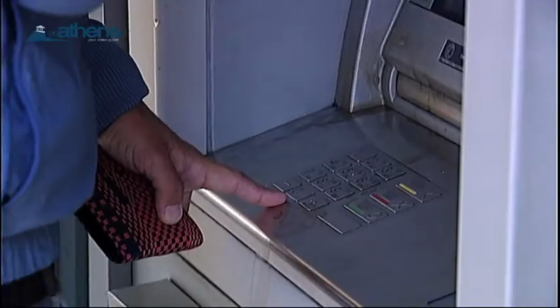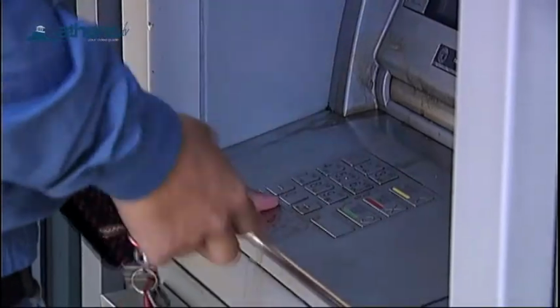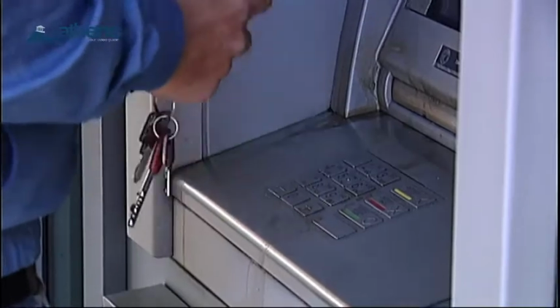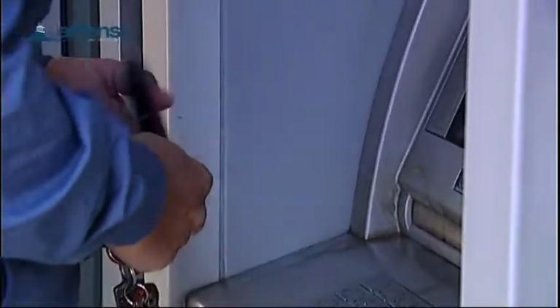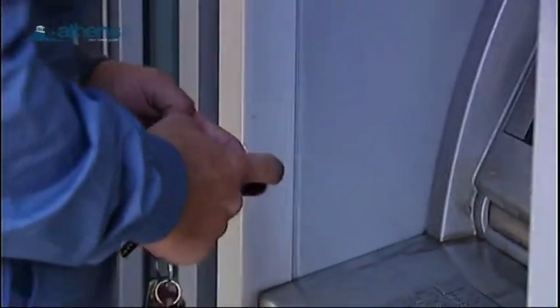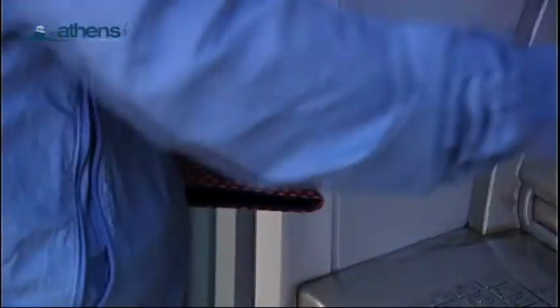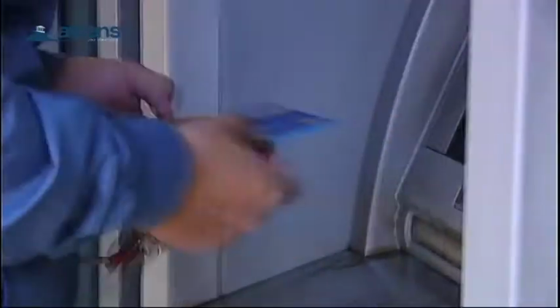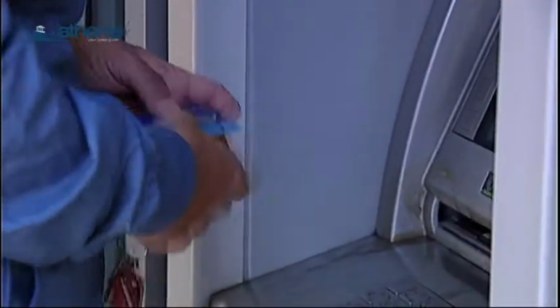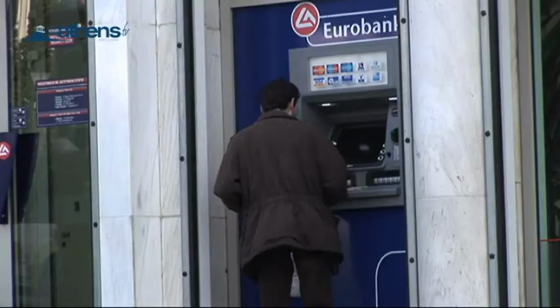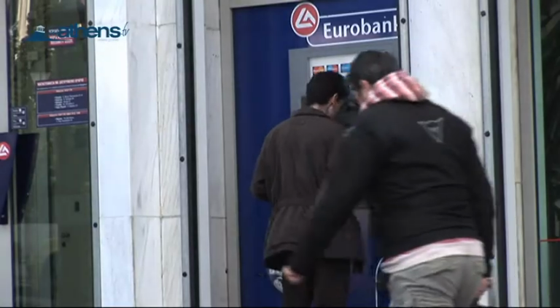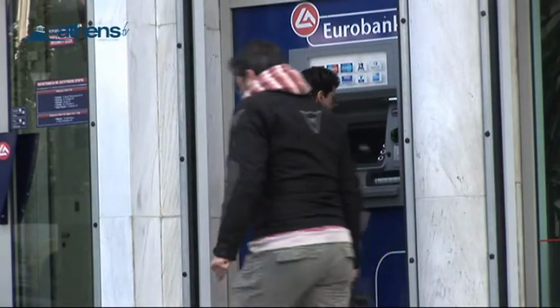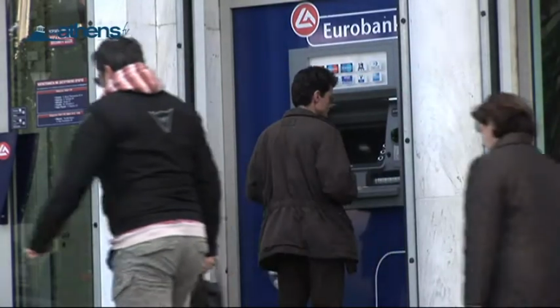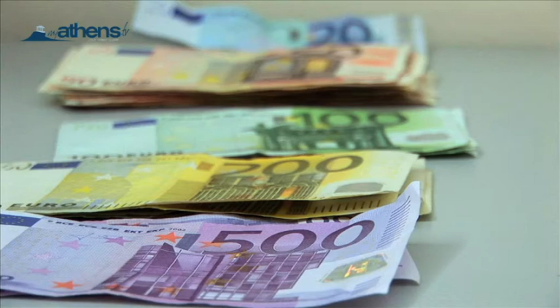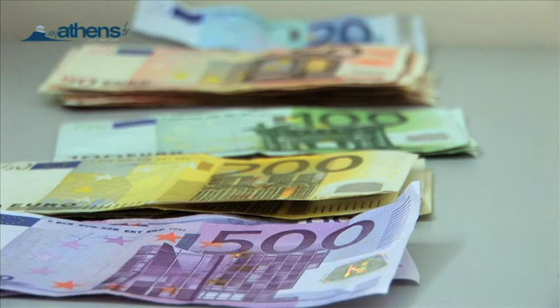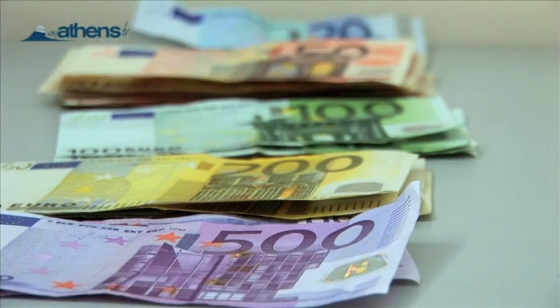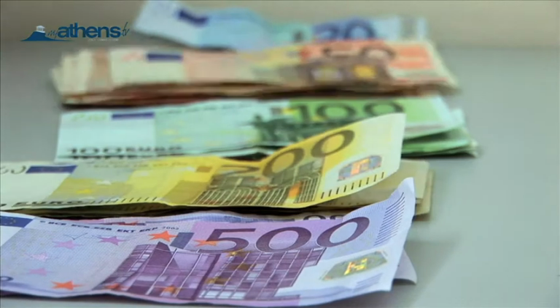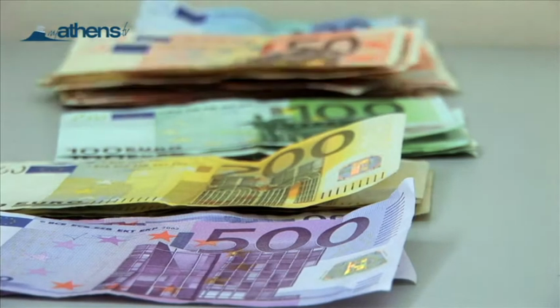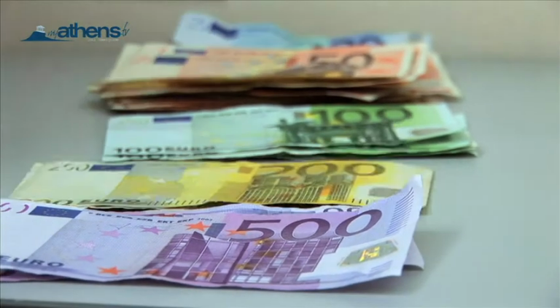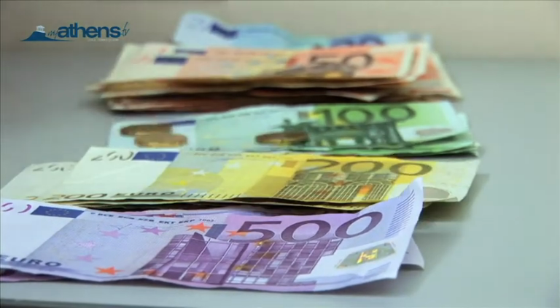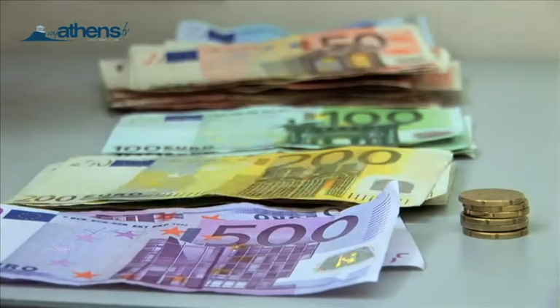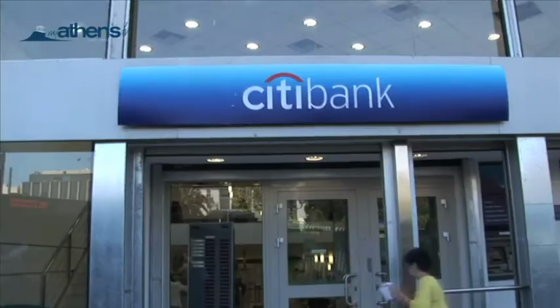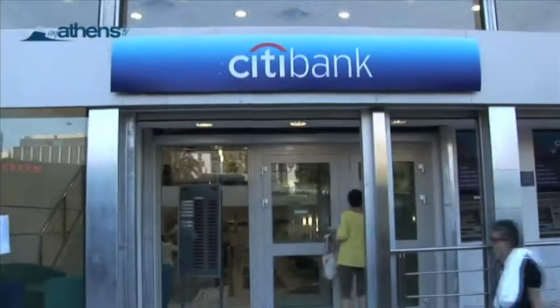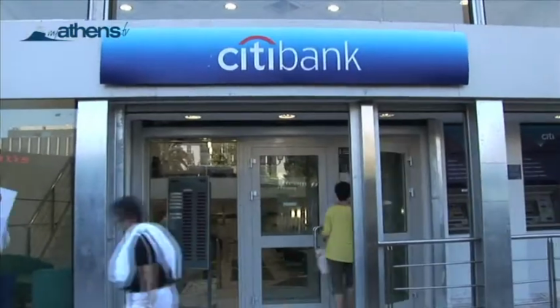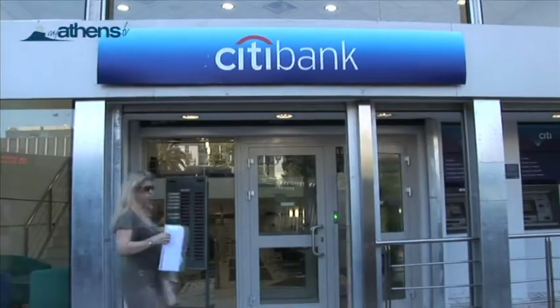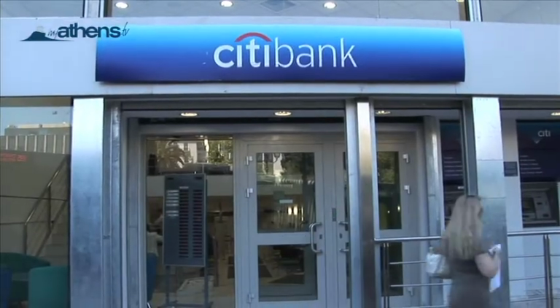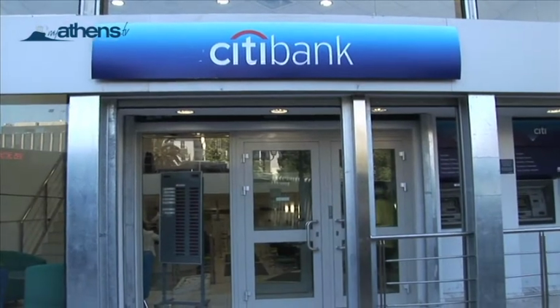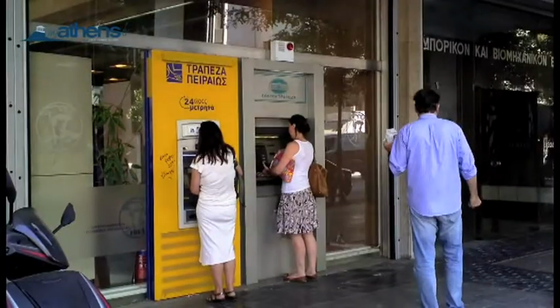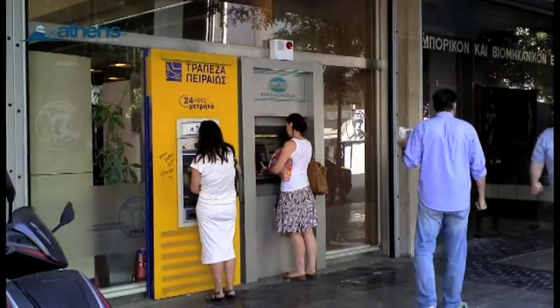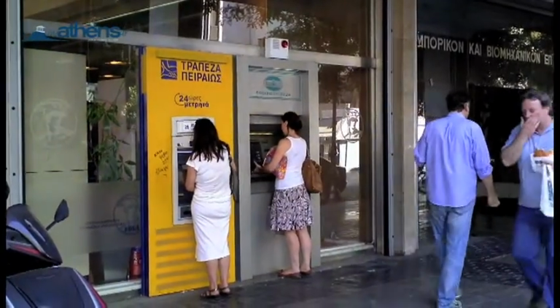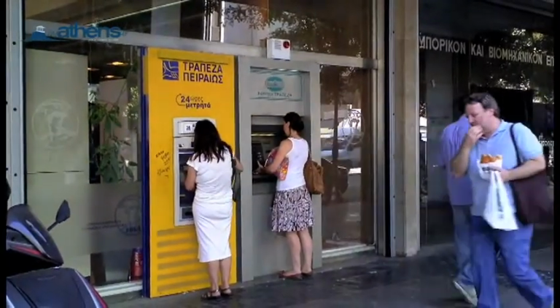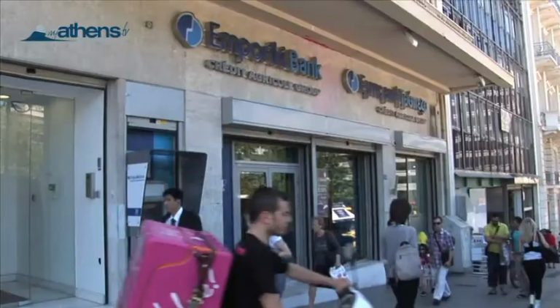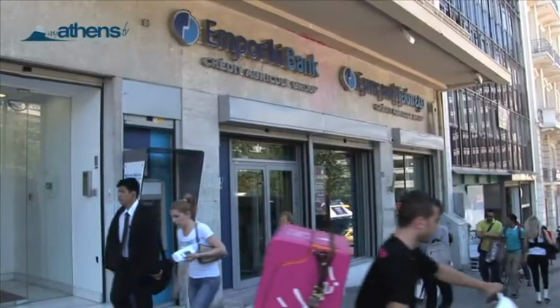Most banks will charge a flat fee for using their ATM if you're not their customer, and the amount will be deducted from your account. Check with your bank before your trip concerning fees and exchange rates for cash withdrawals from ATMs abroad.